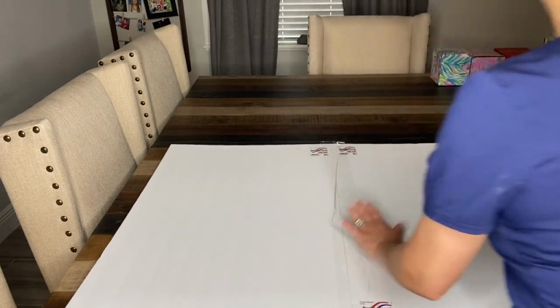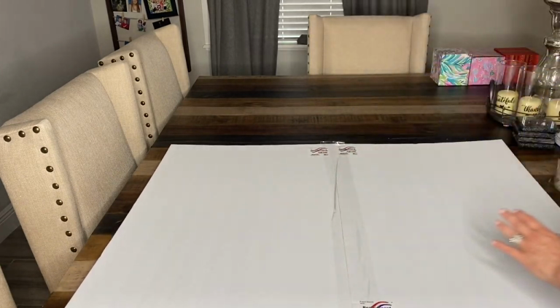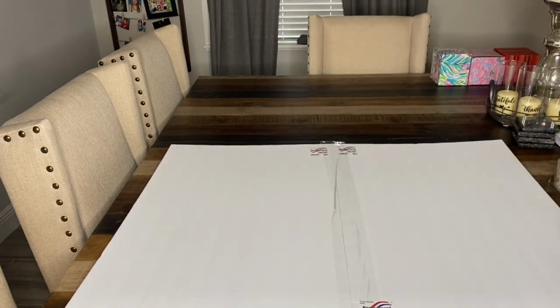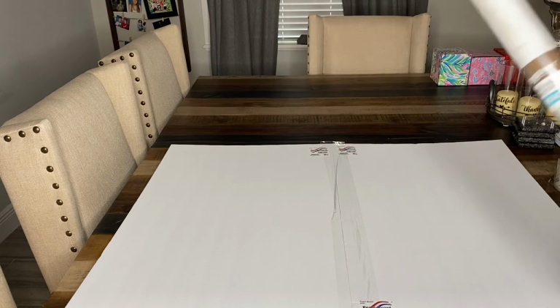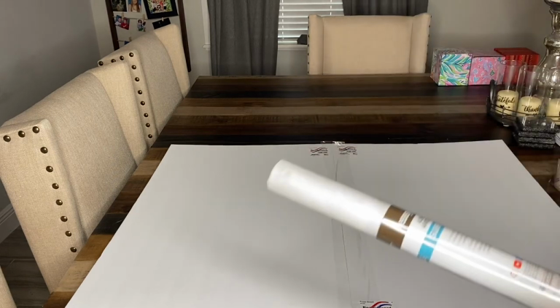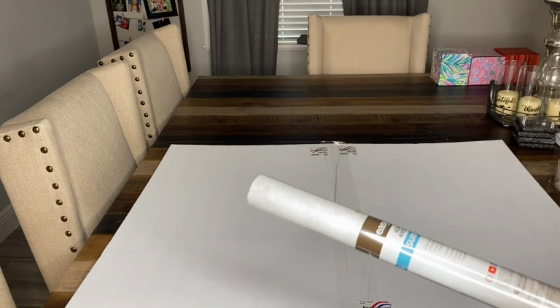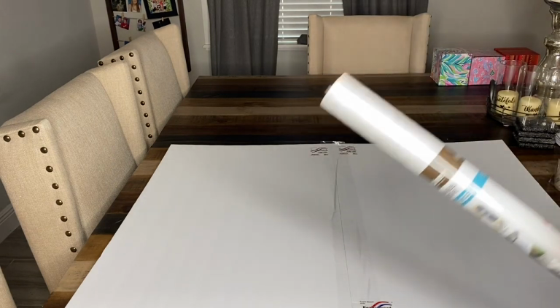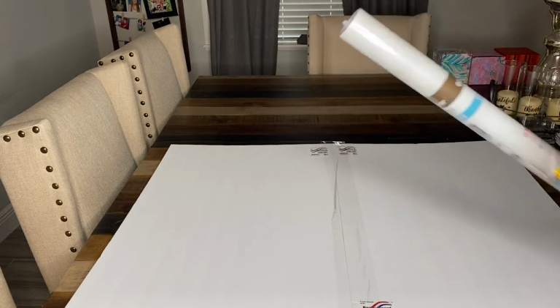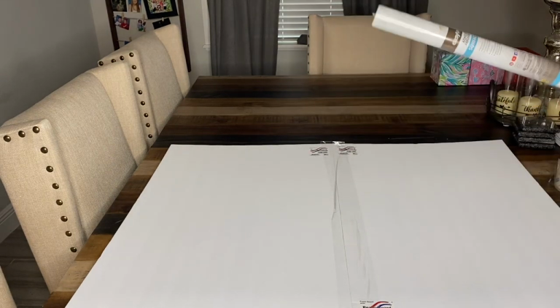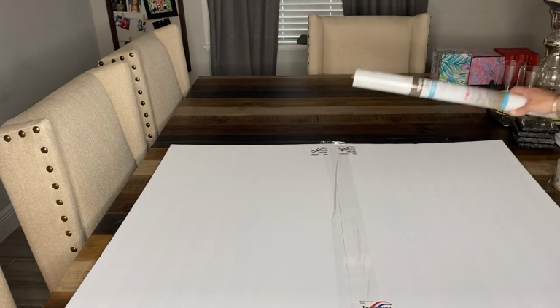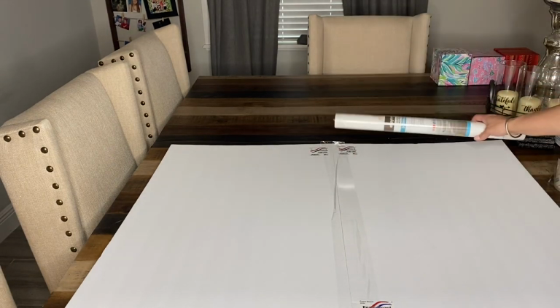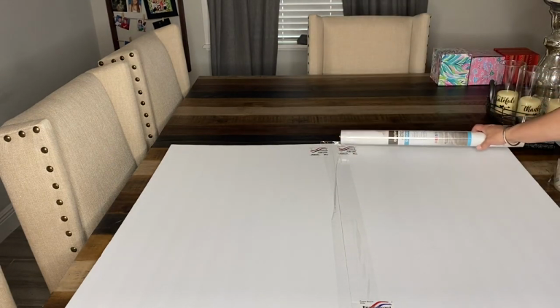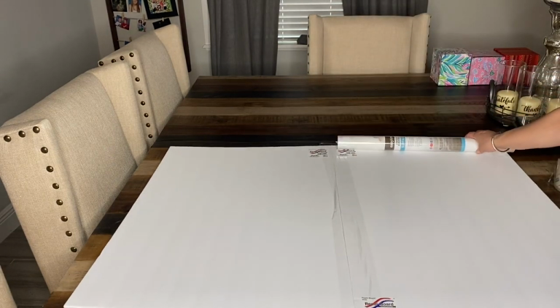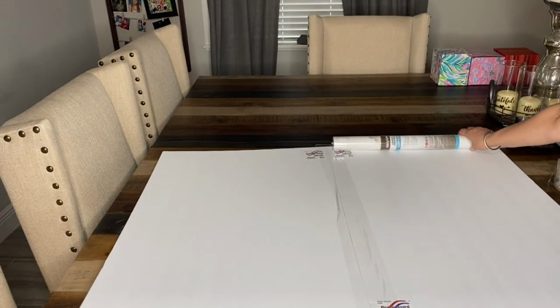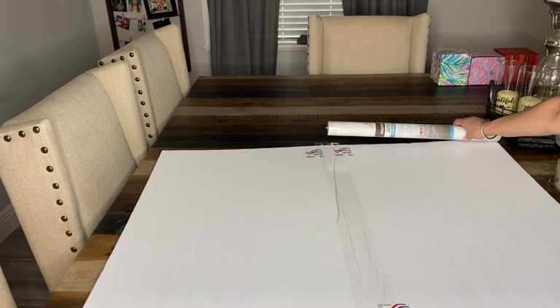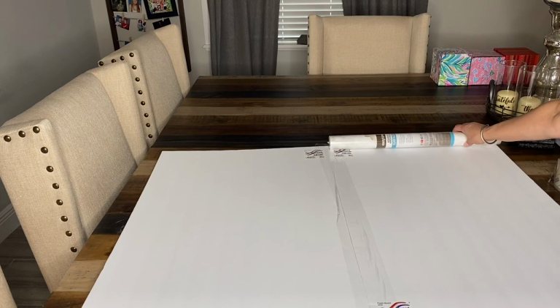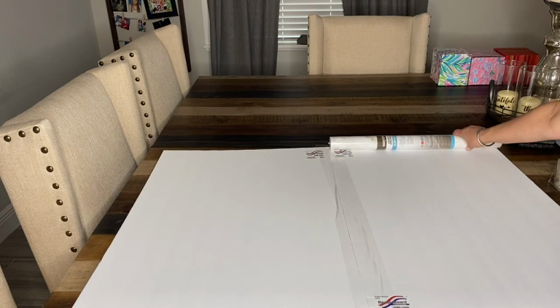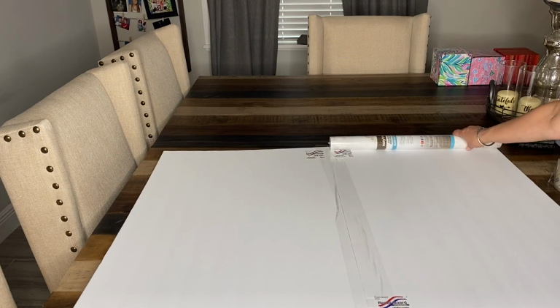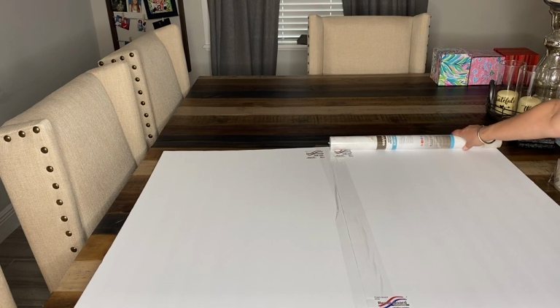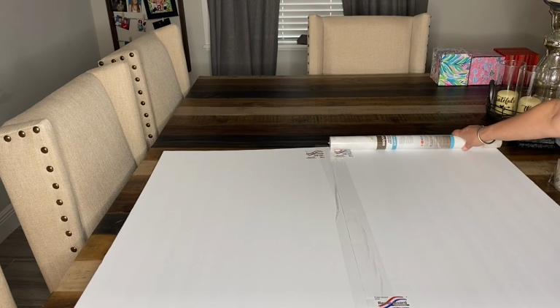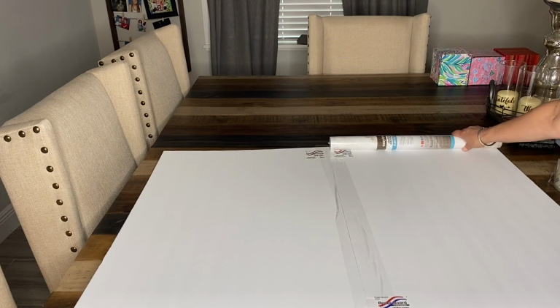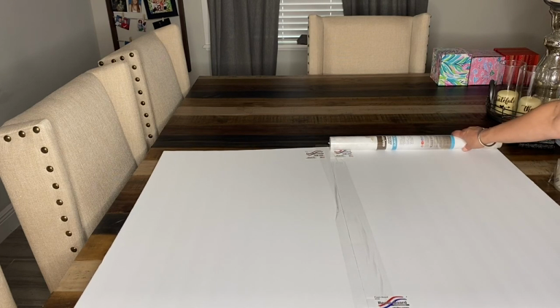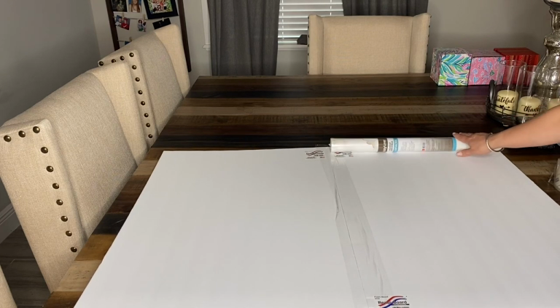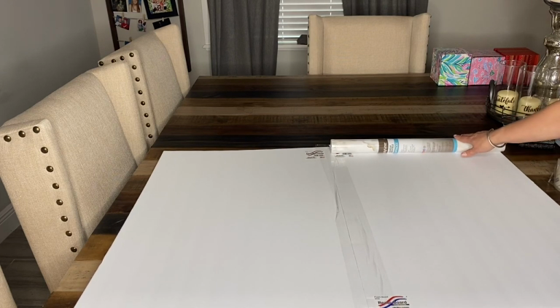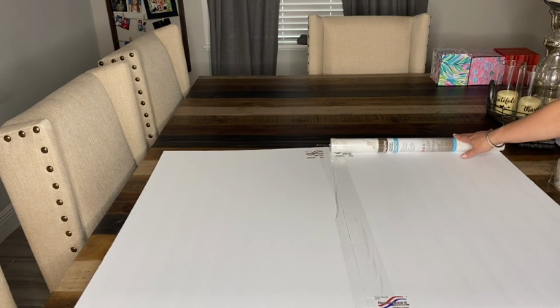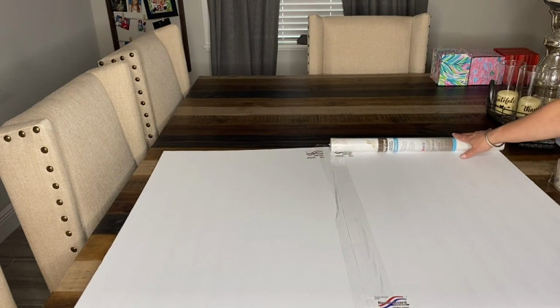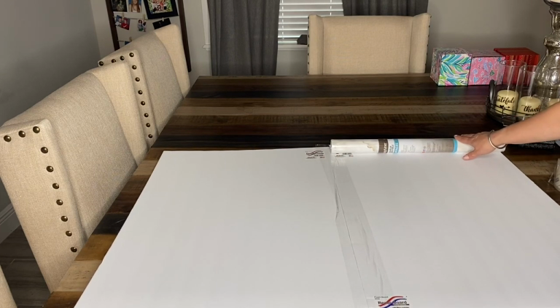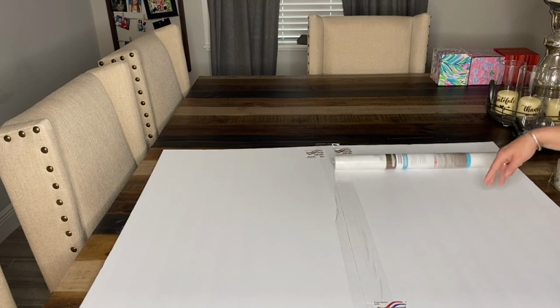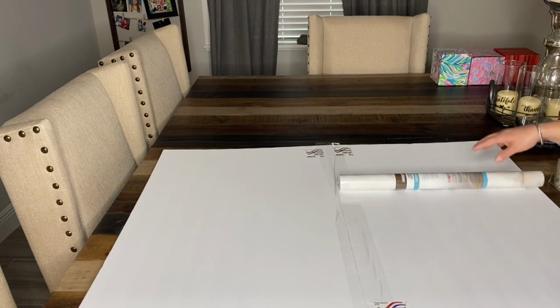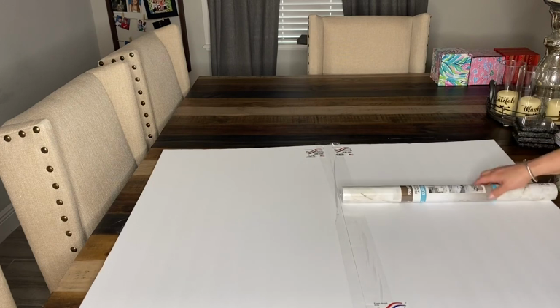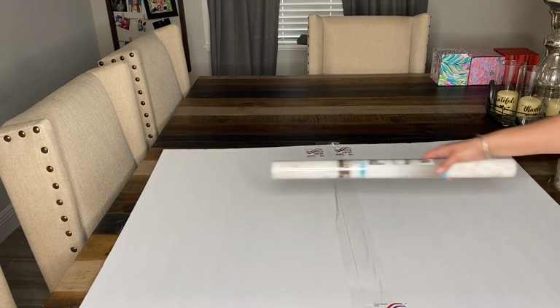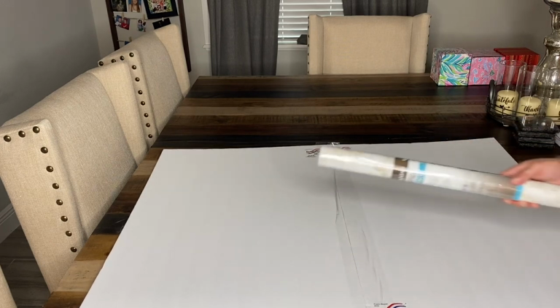All right, so now we're going to open it up and start with our contact paper. We're going to put a piece of contact paper down each side. My contact paper is actually the perfect size for these.